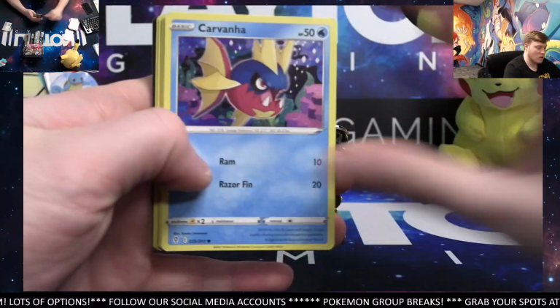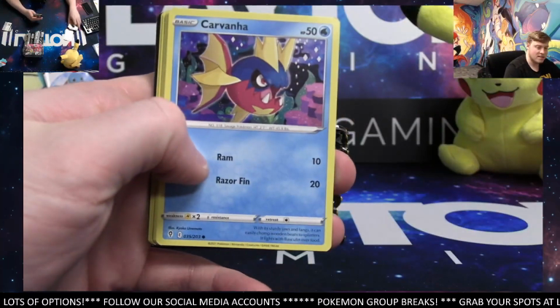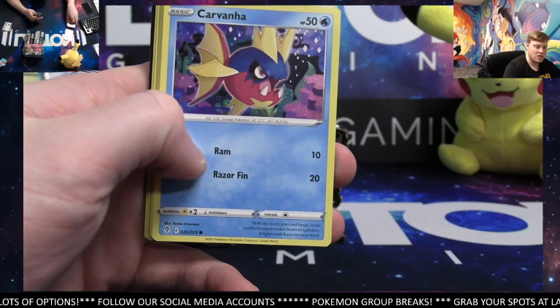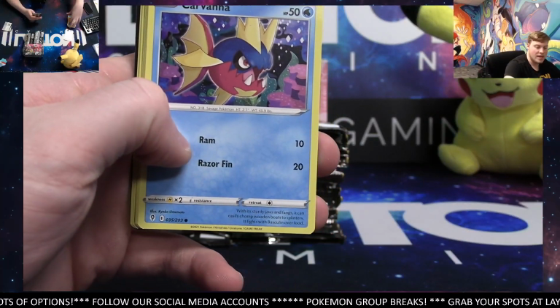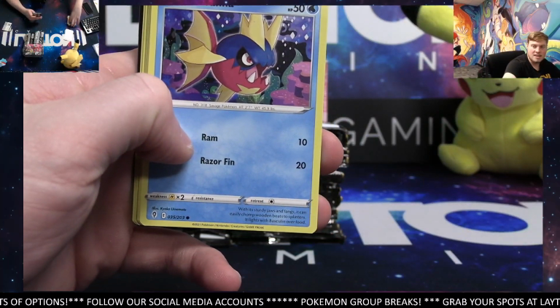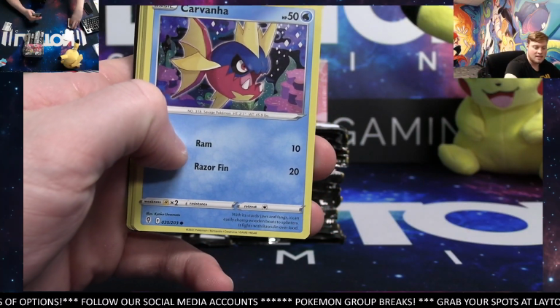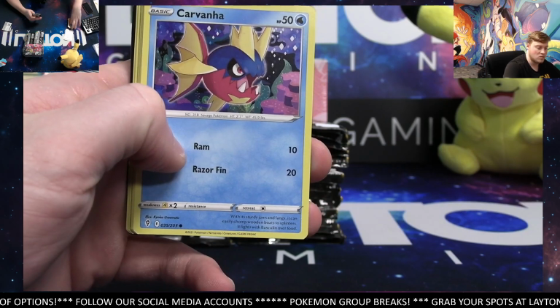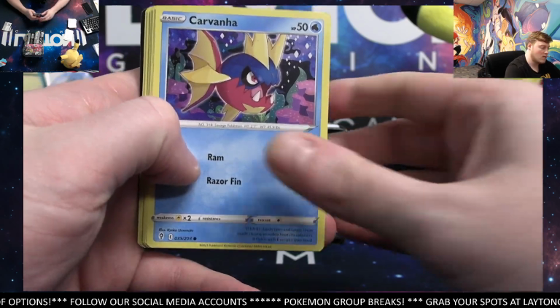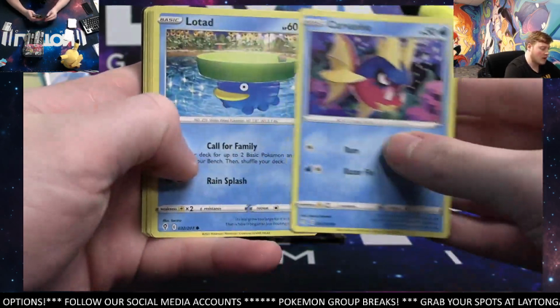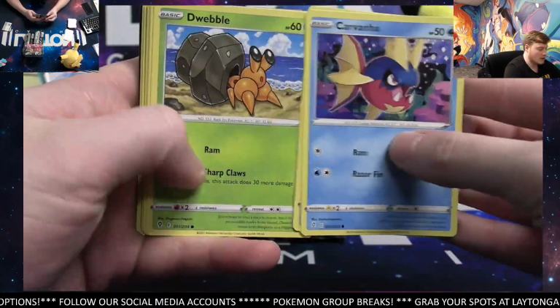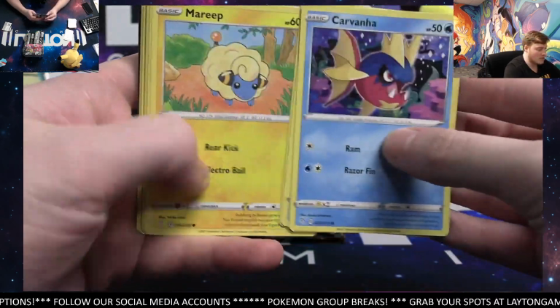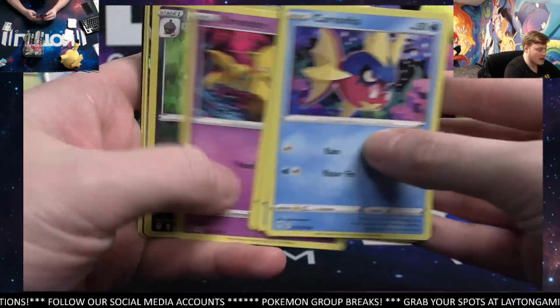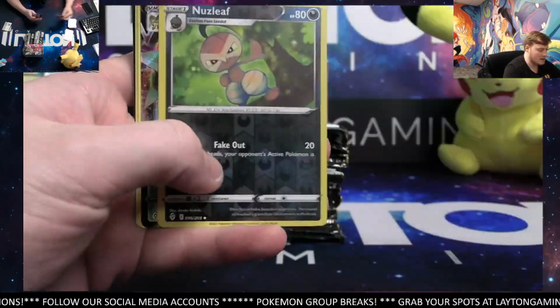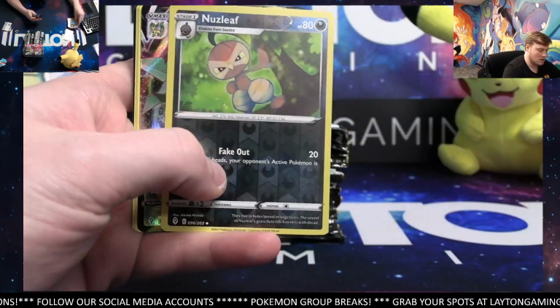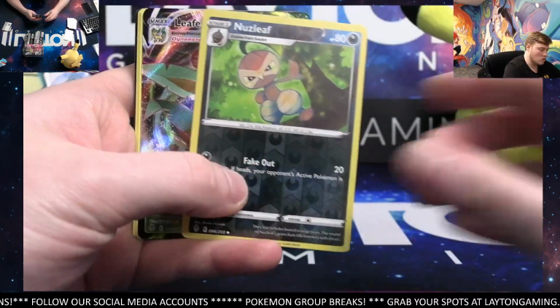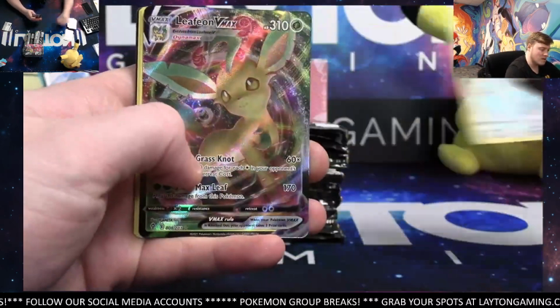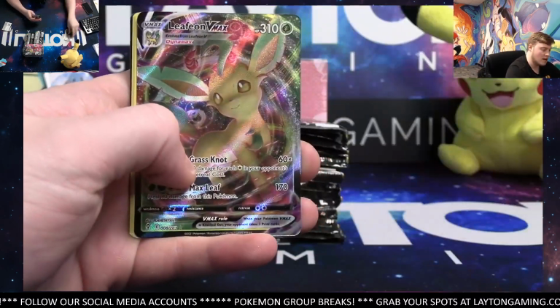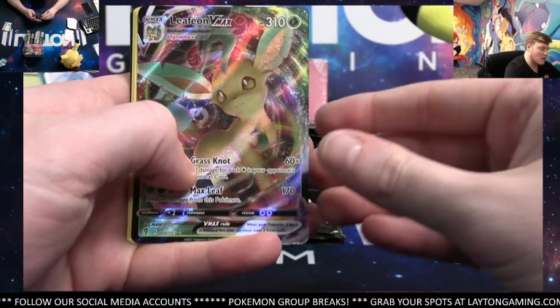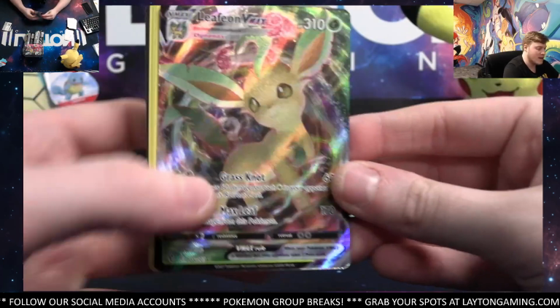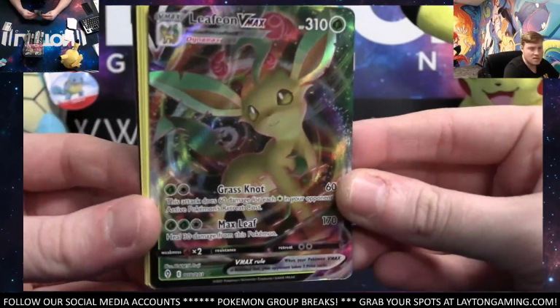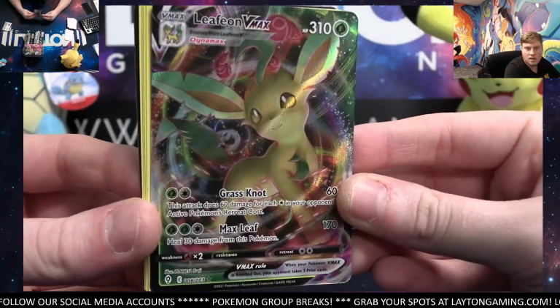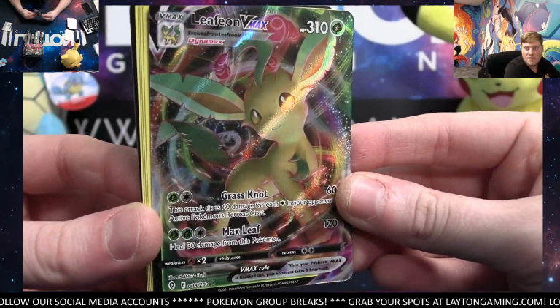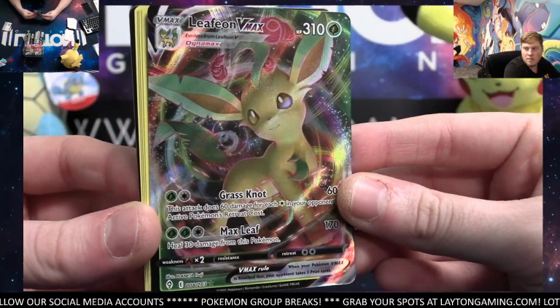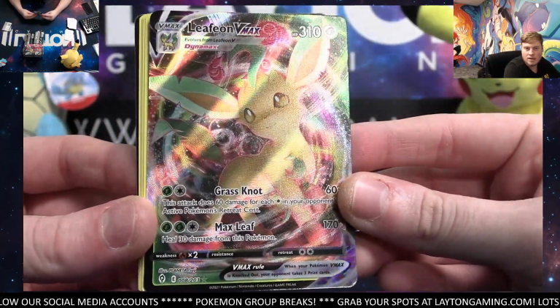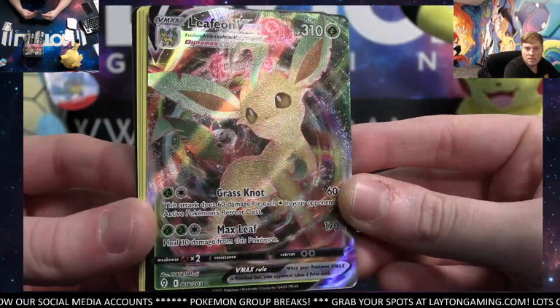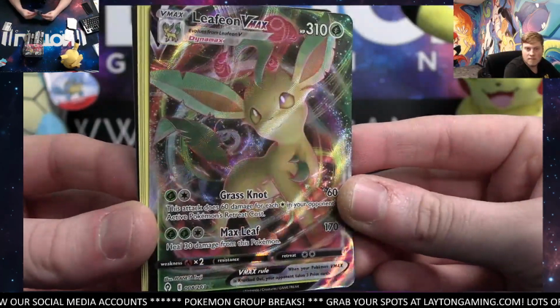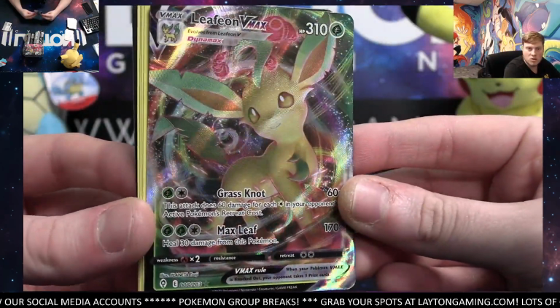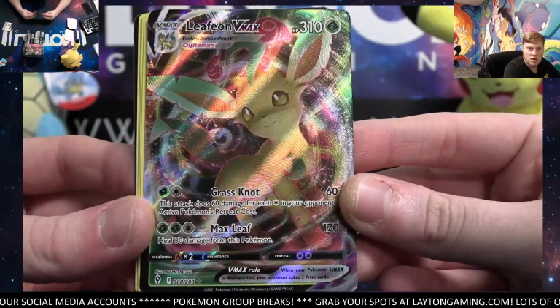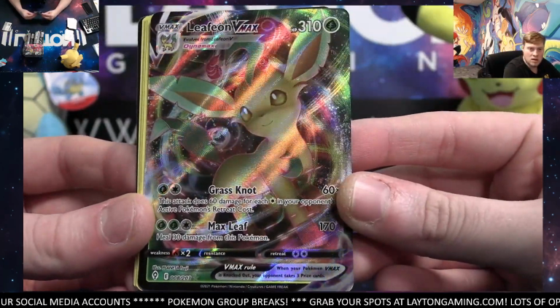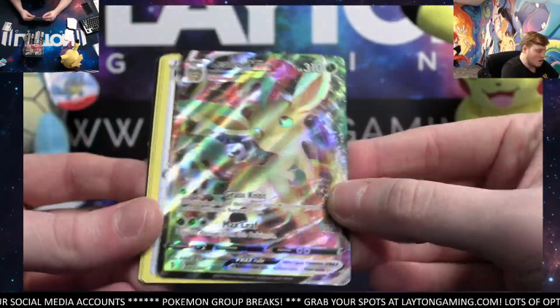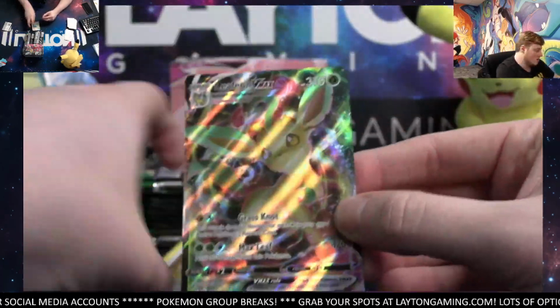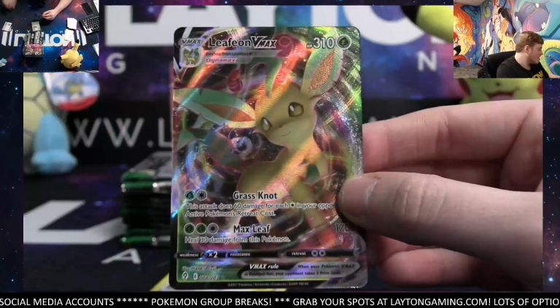The Zacian Pin Case is next guys, so feel free to grab a spot — that'll be breaking next. Ooh, for Leaf type — very nice. Leaf Beyond B-Max. Nice one. Grass type.